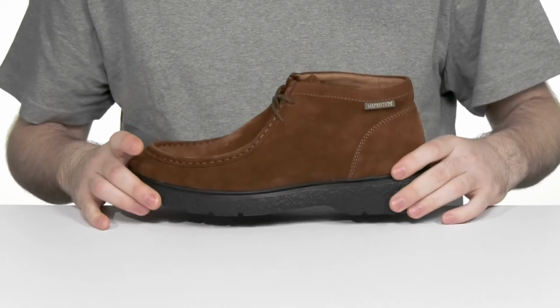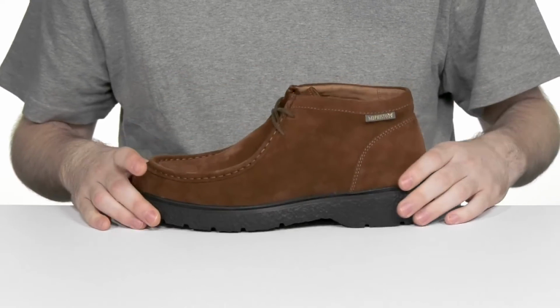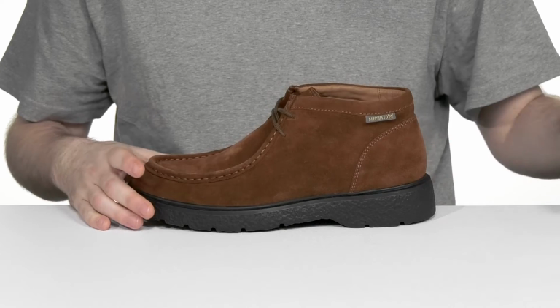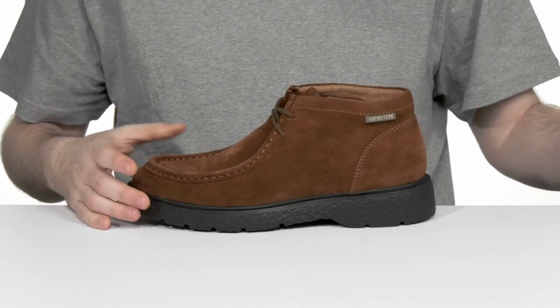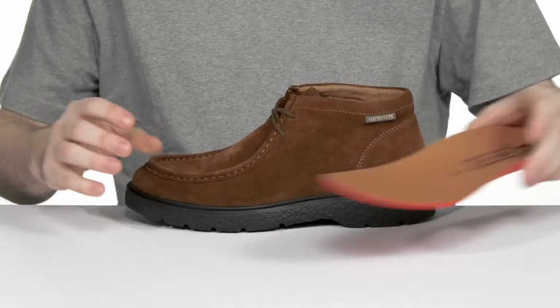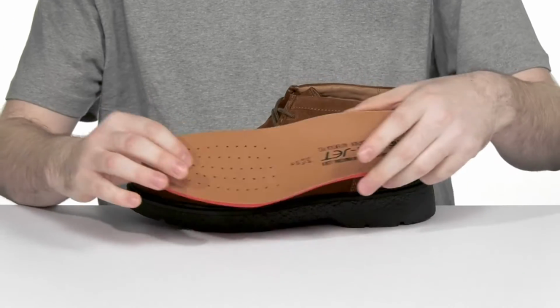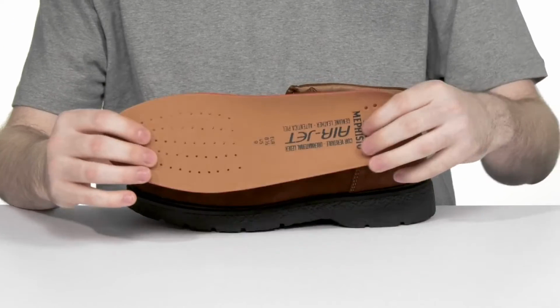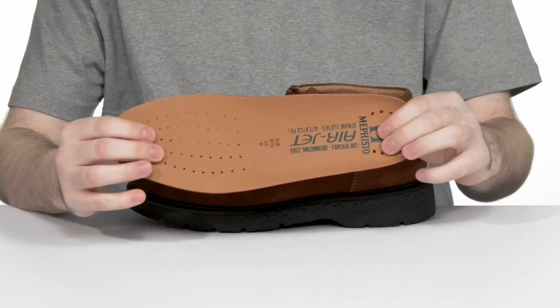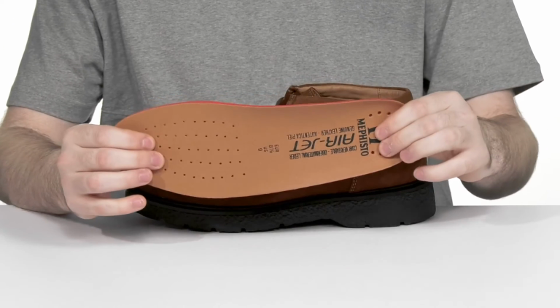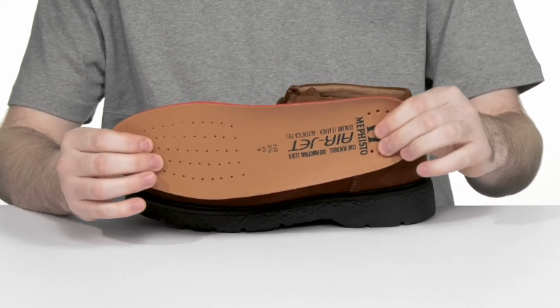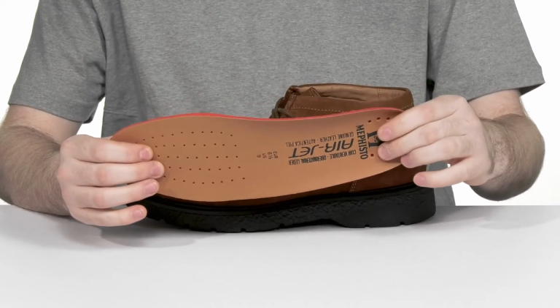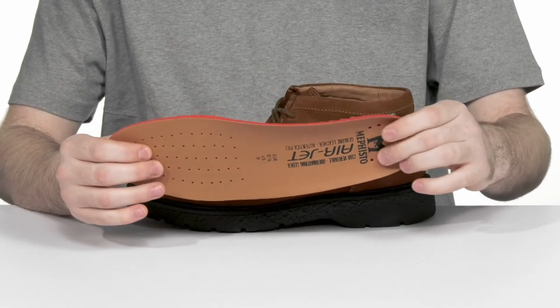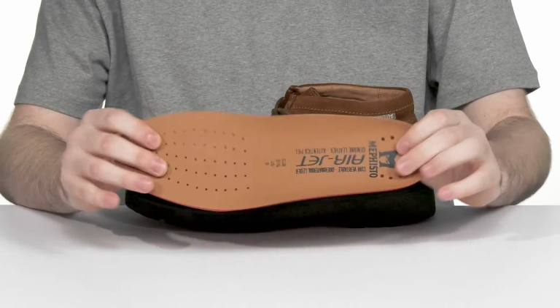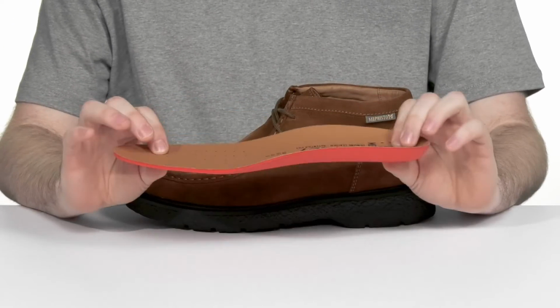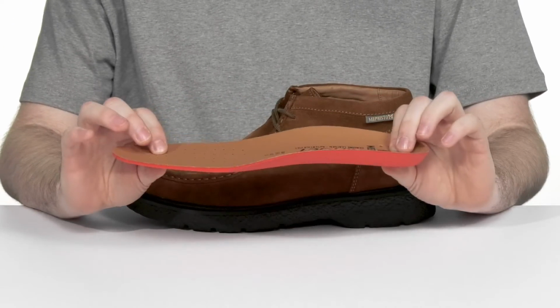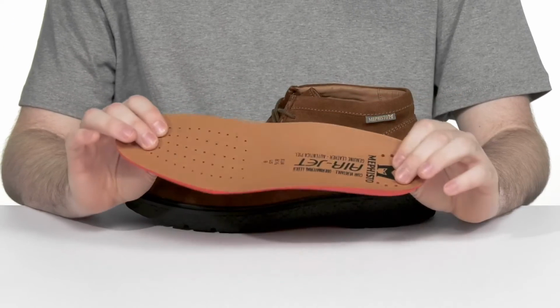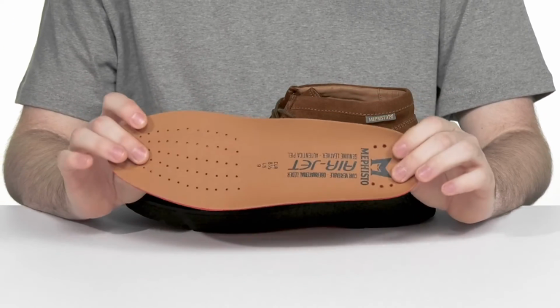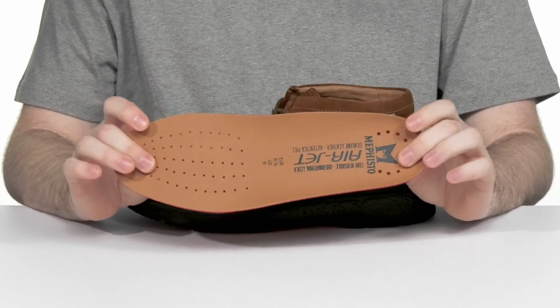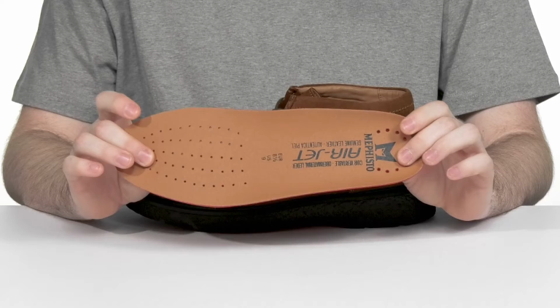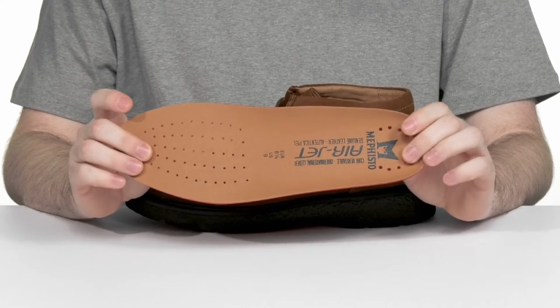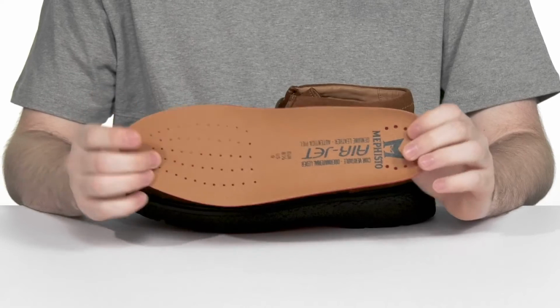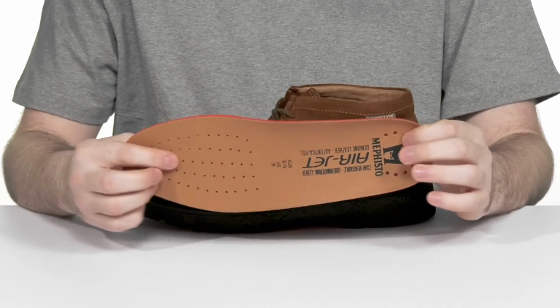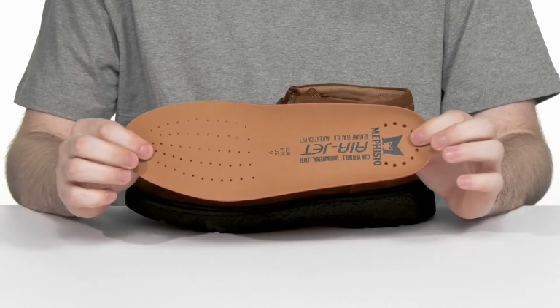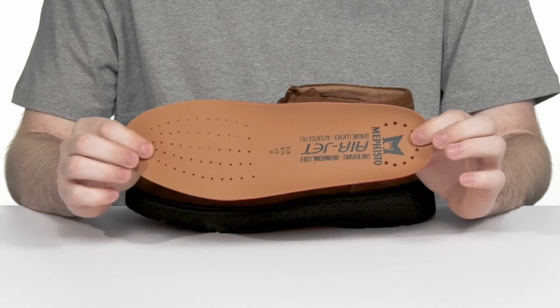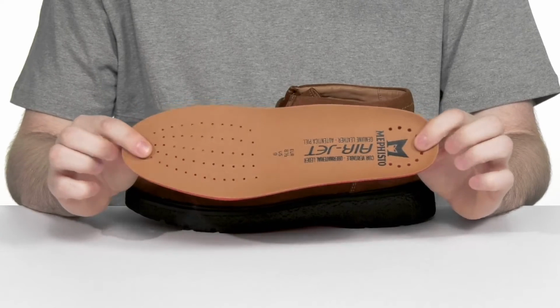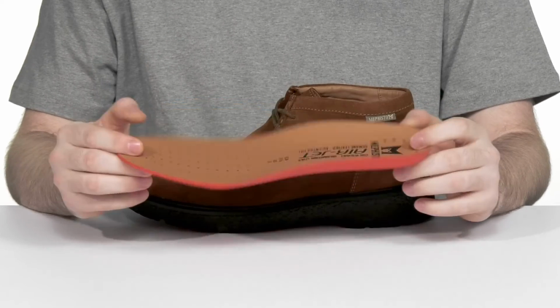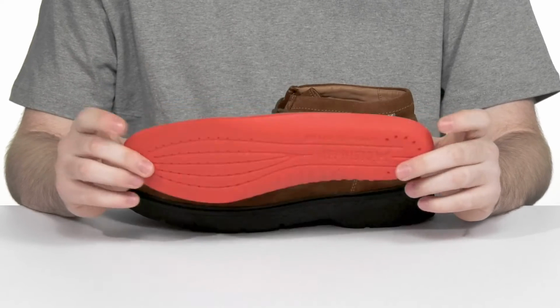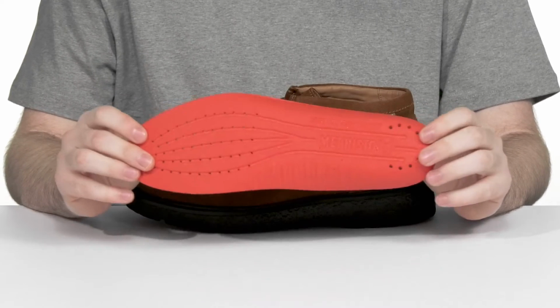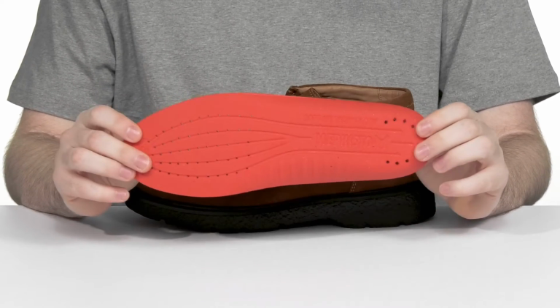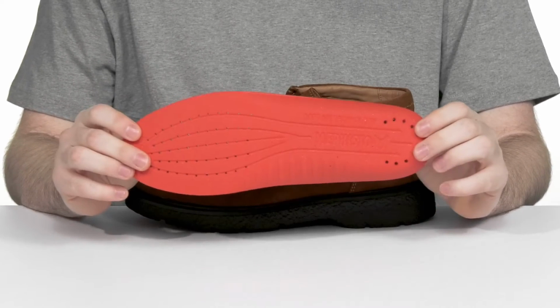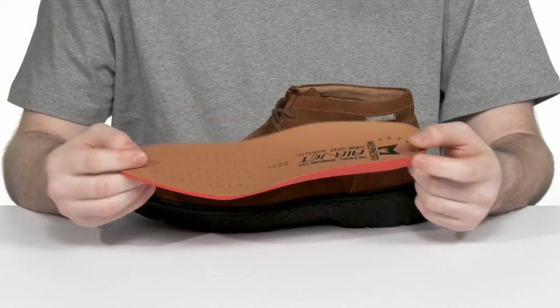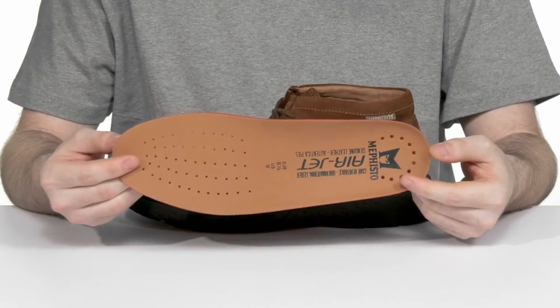It comes with a removable foam footbed that's made with the soft air technology, giving it great cushioning and arch support on the side with constant airflow through all those perforated holes.